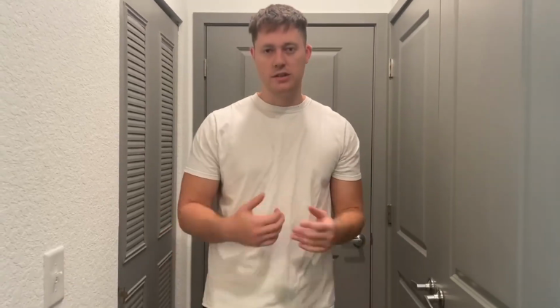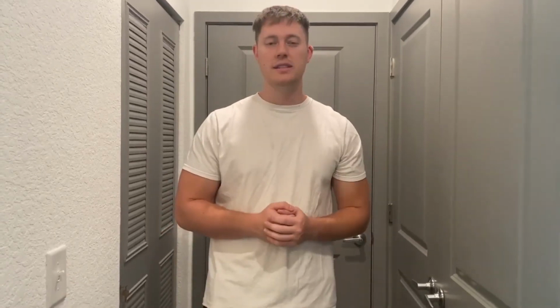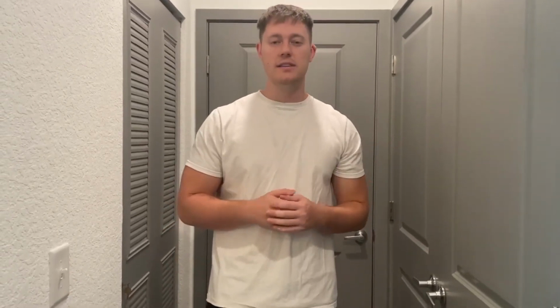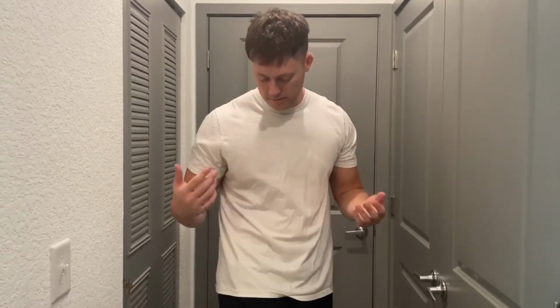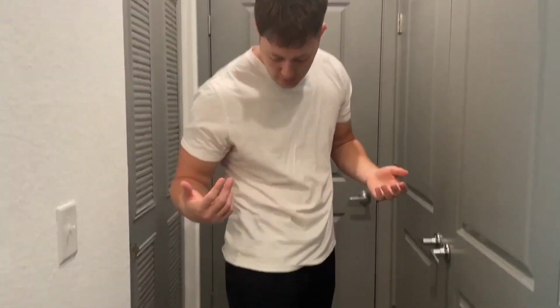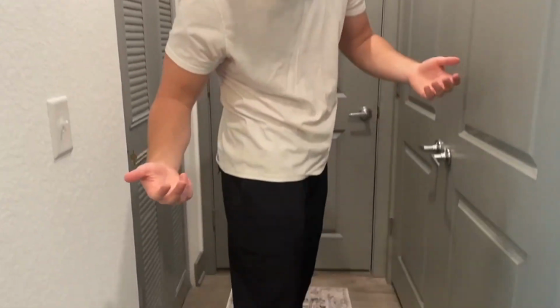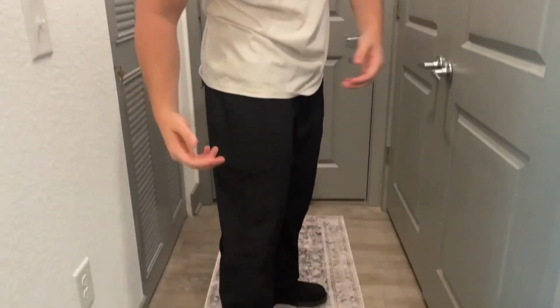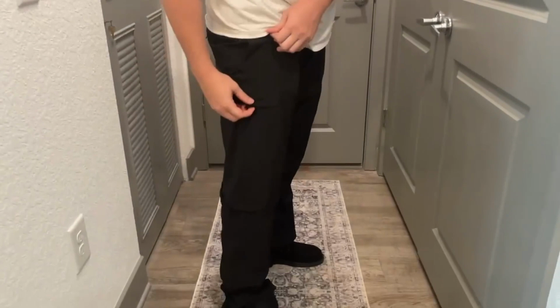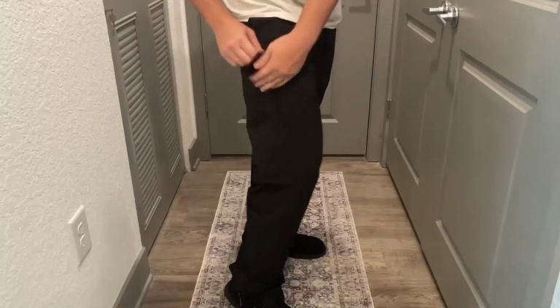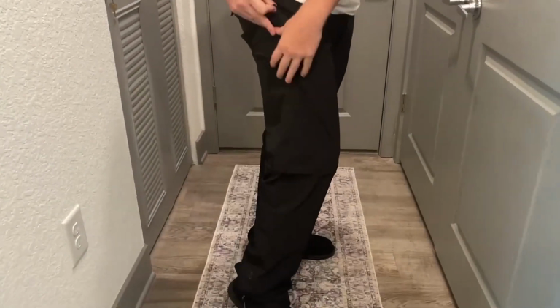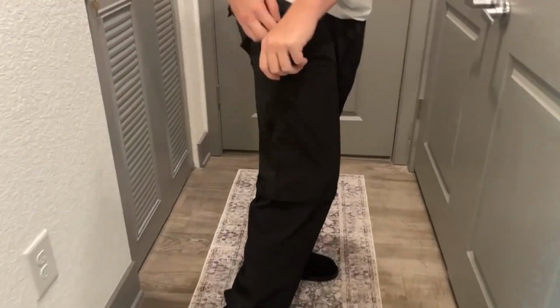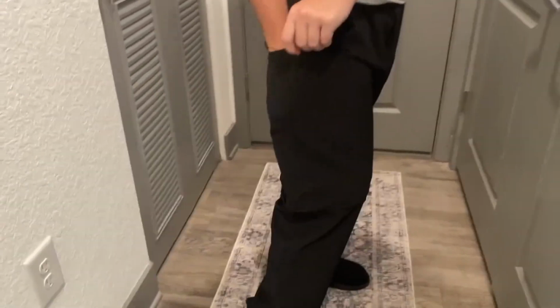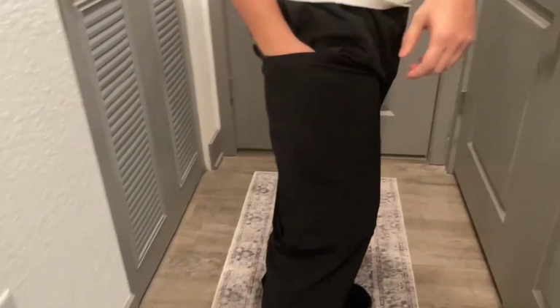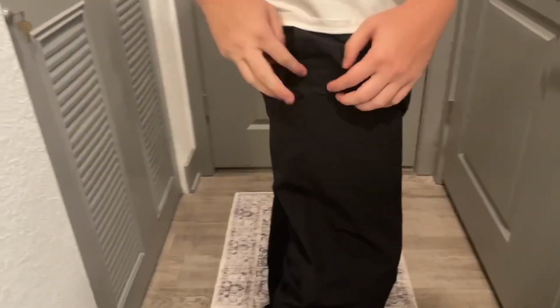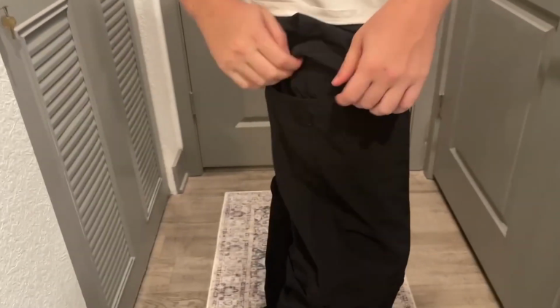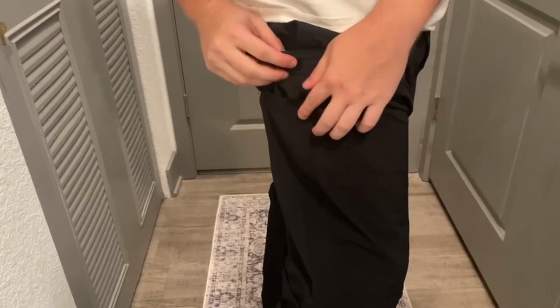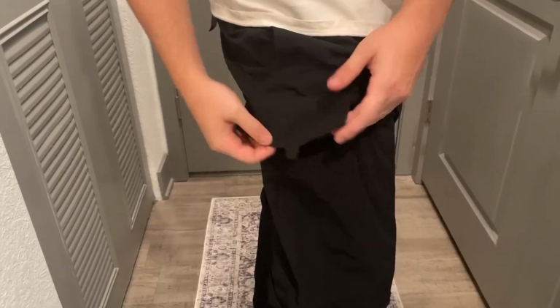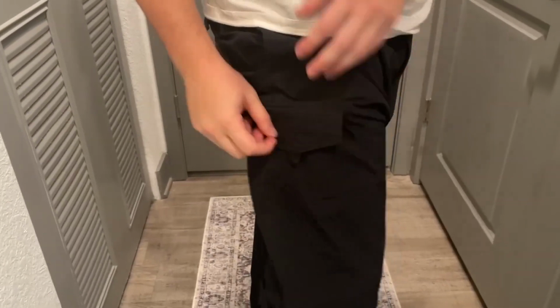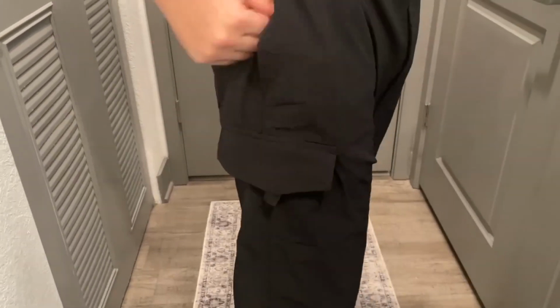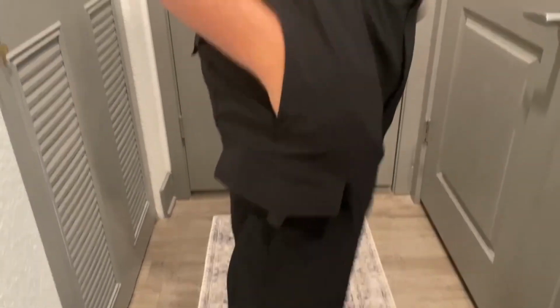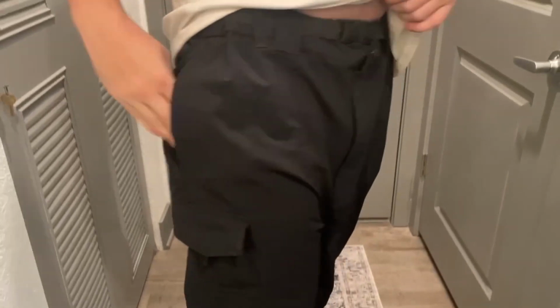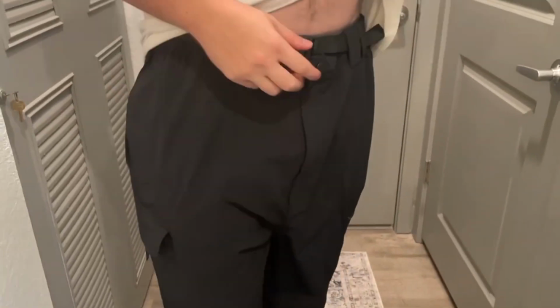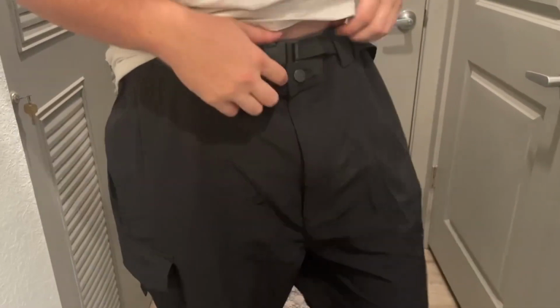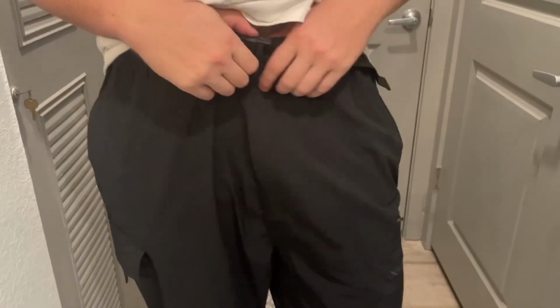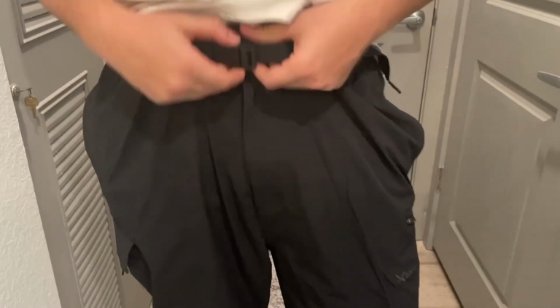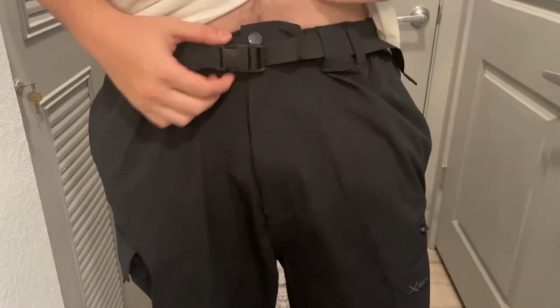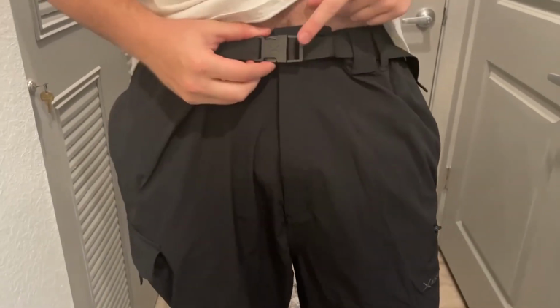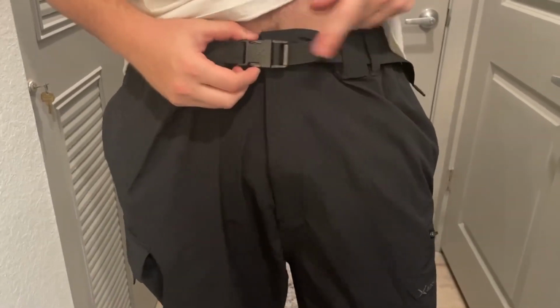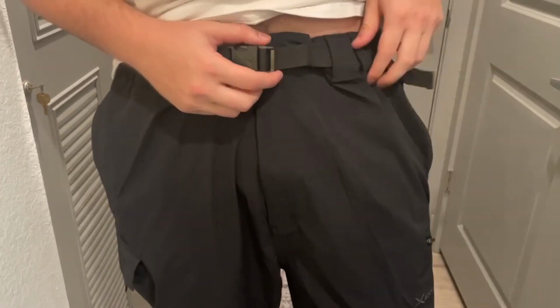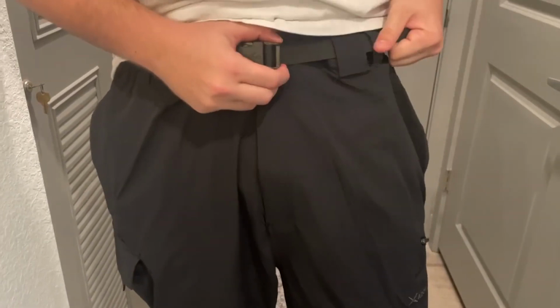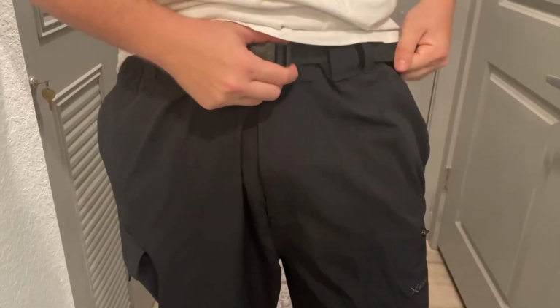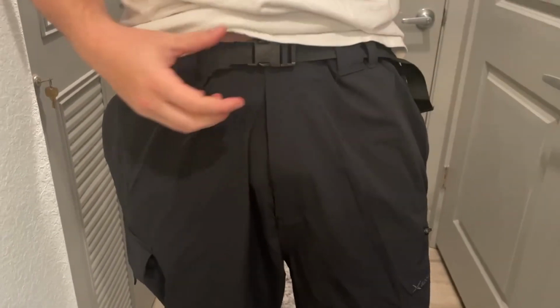First let's take a look at the pants themselves. We got a cargo pocket right here — fill whatever you want — it's got a velcro strap here, and we got a pocket. What I like about it is it also has a very nice belt buckle right here and you can tighten it however you like.